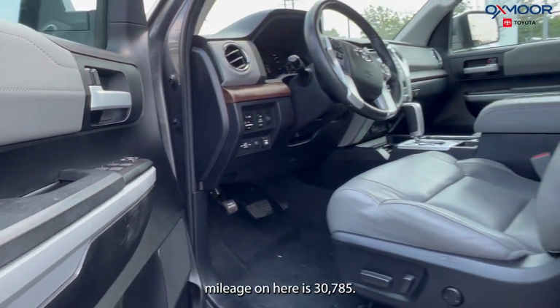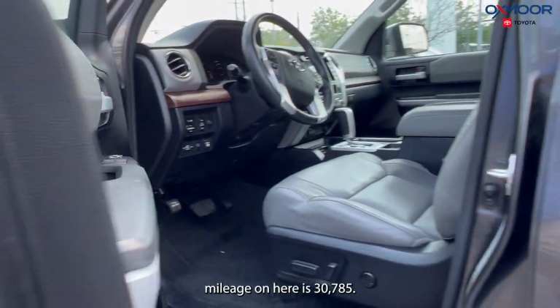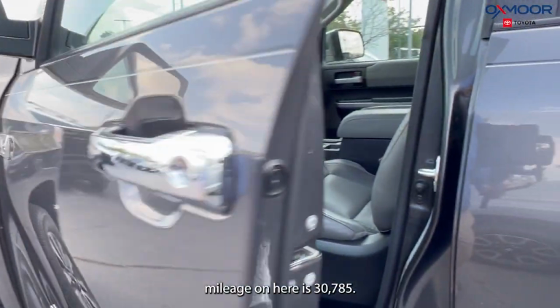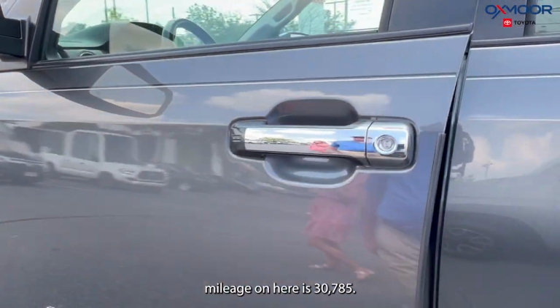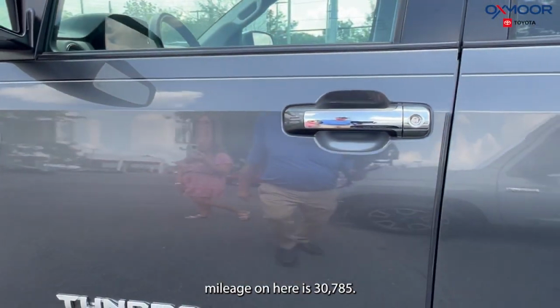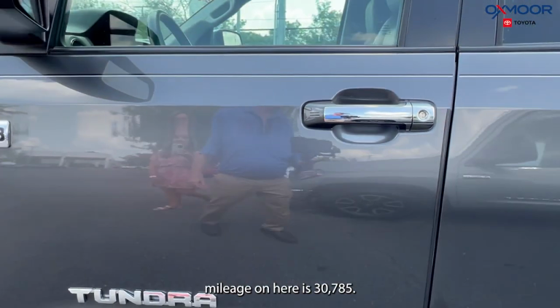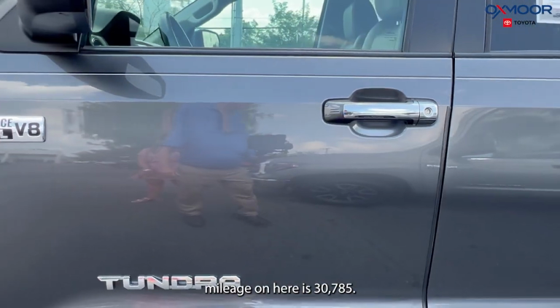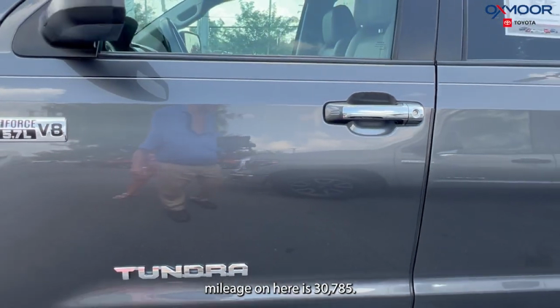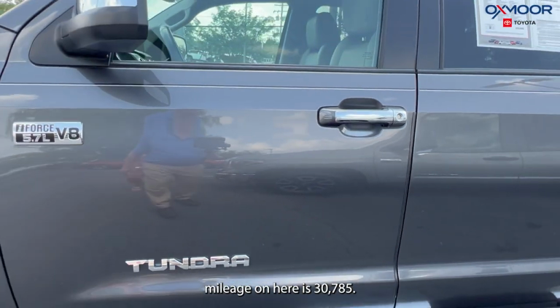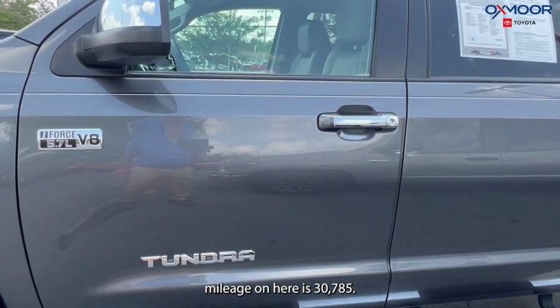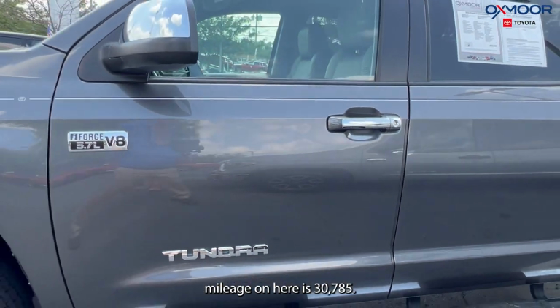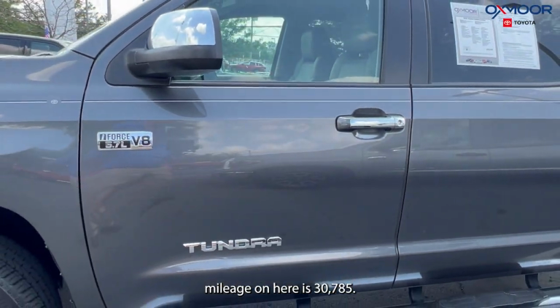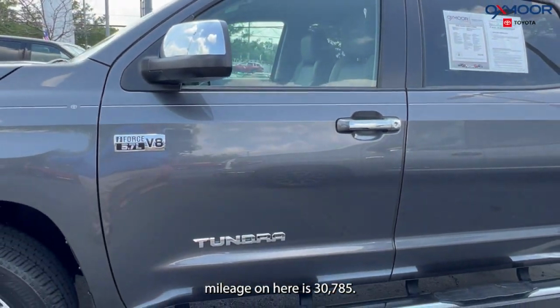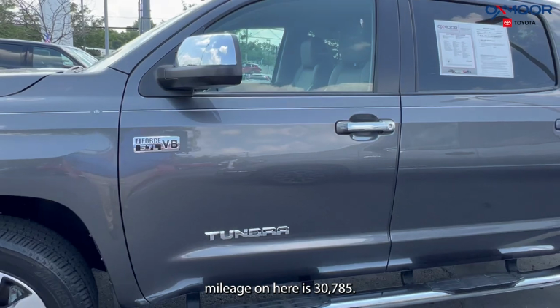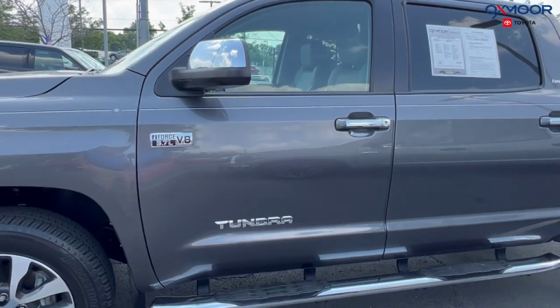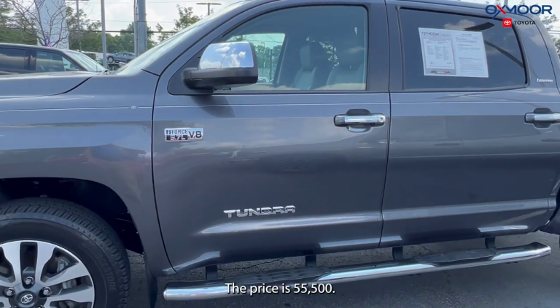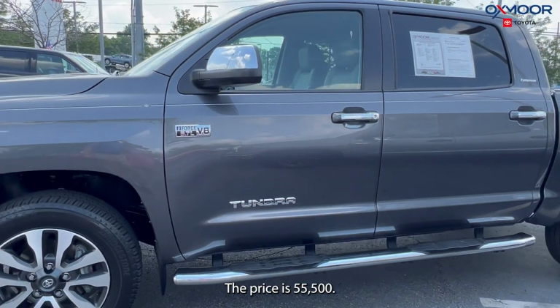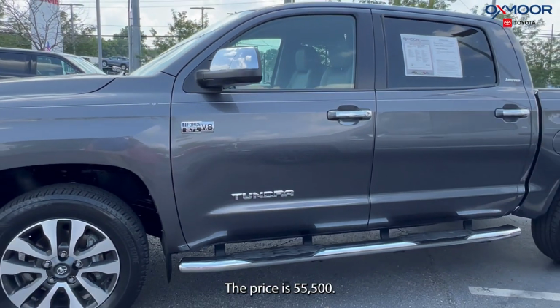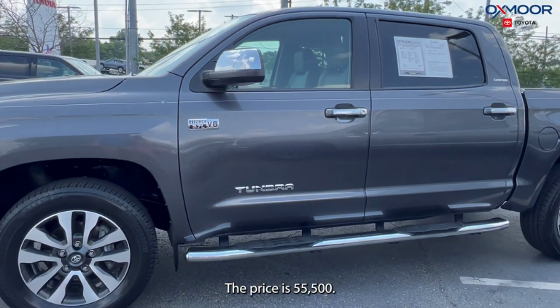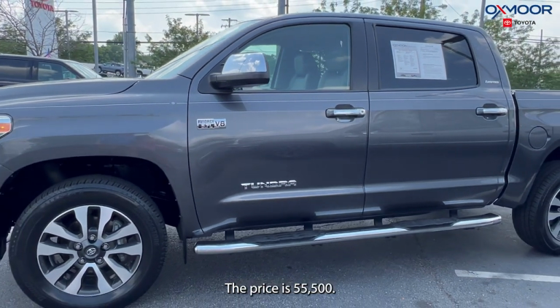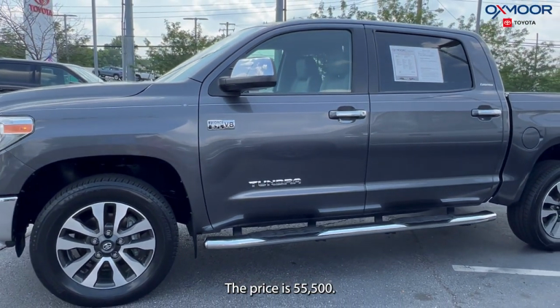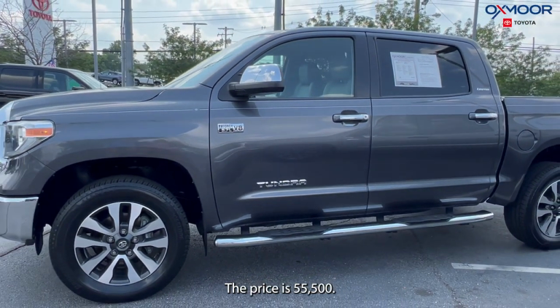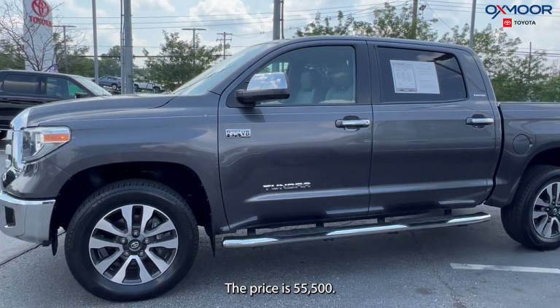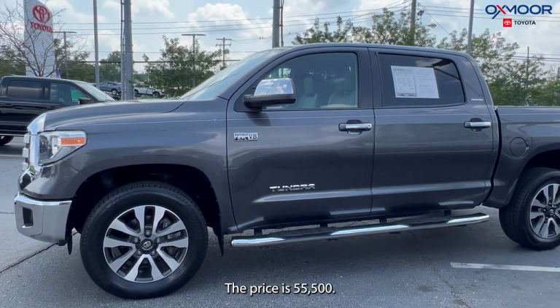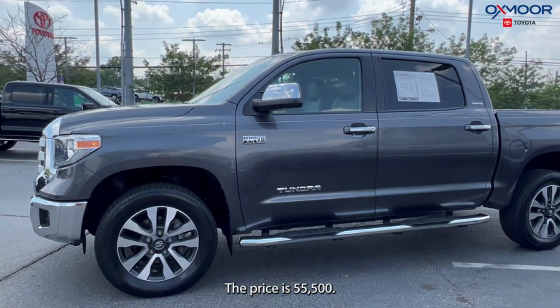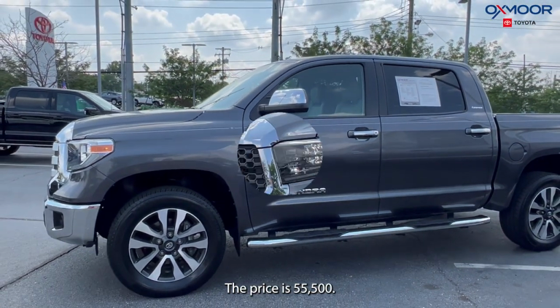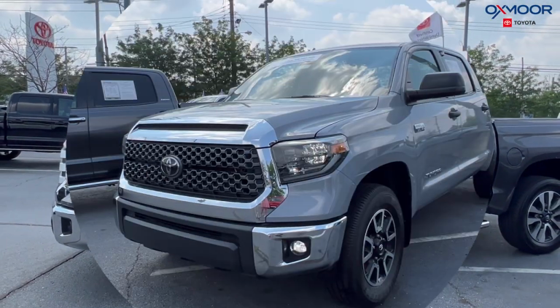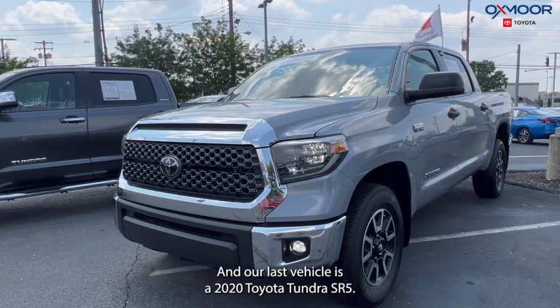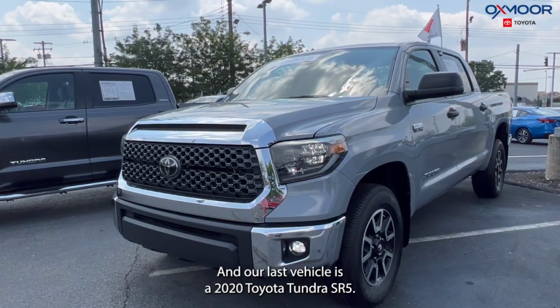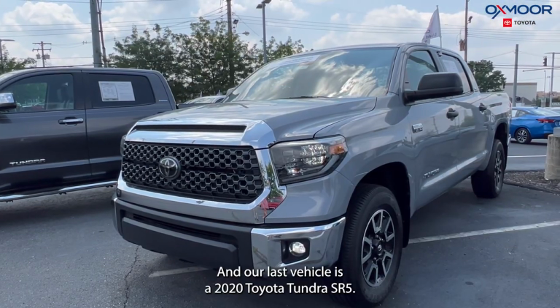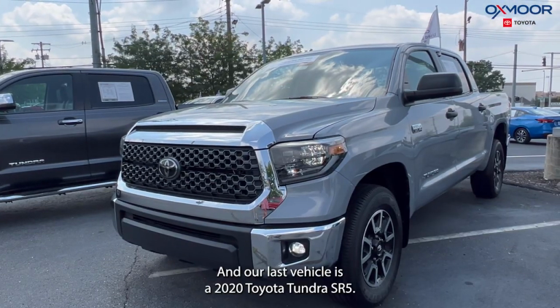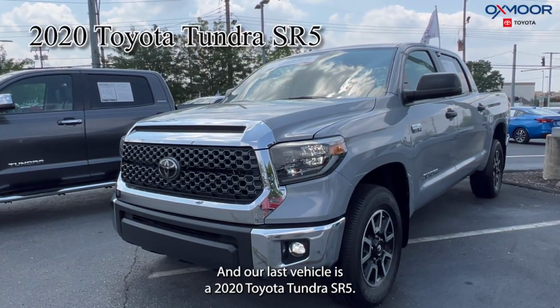That interior is in gray. Mileage on here is 30,785 and the price is $55,500.